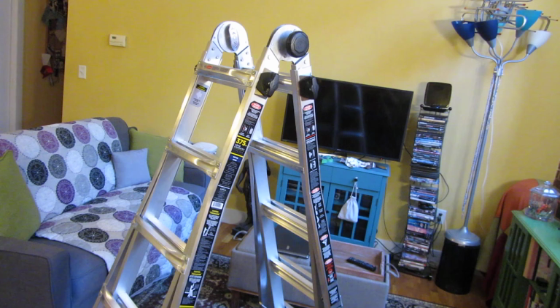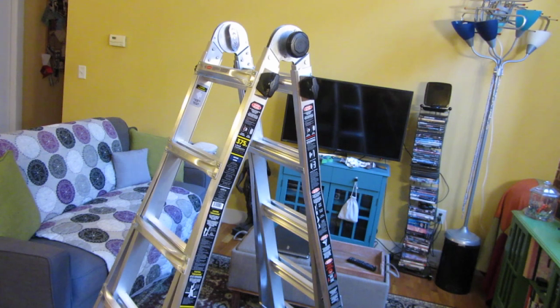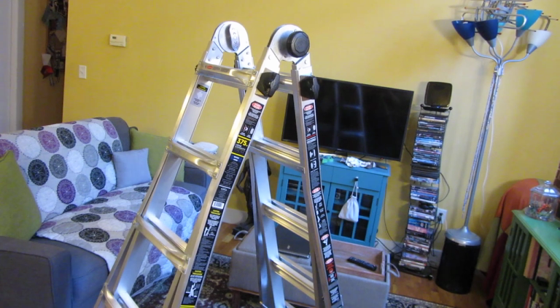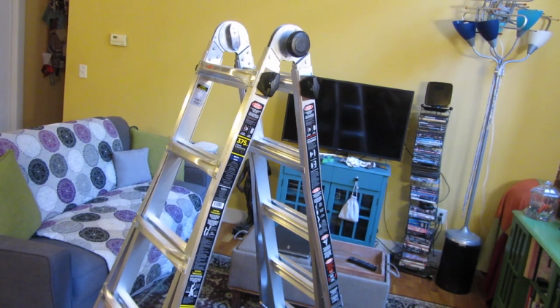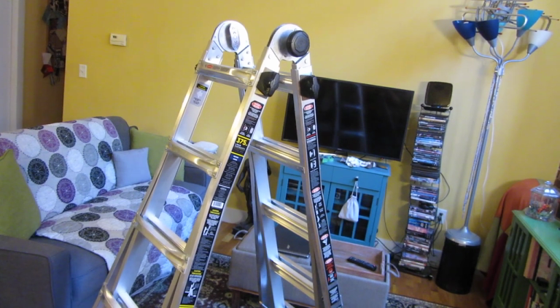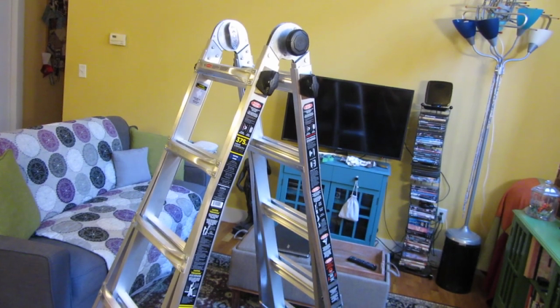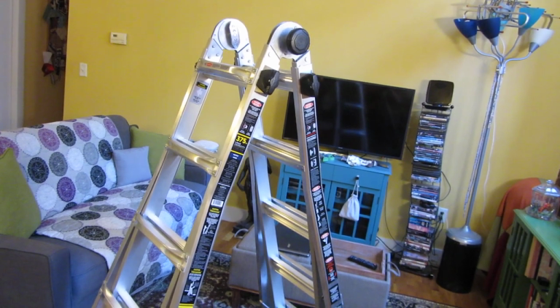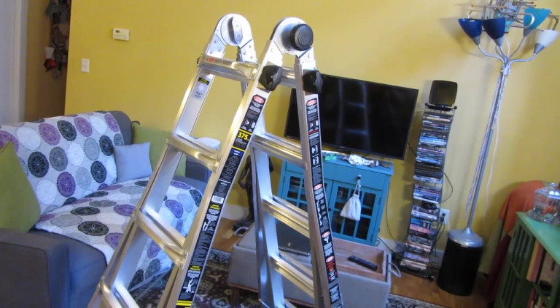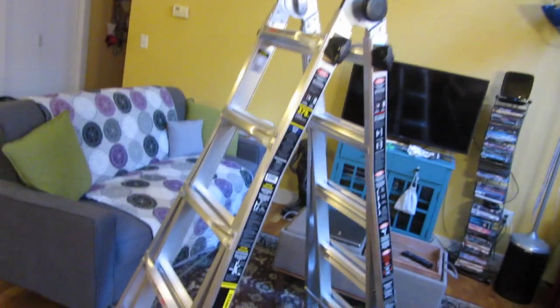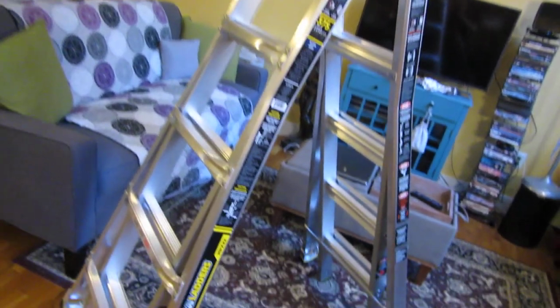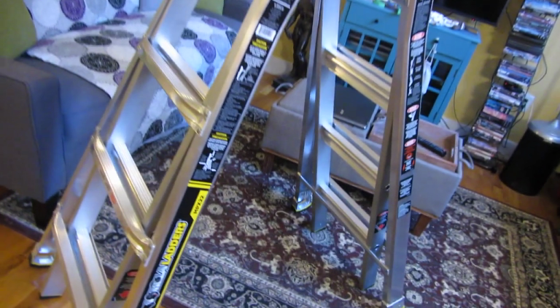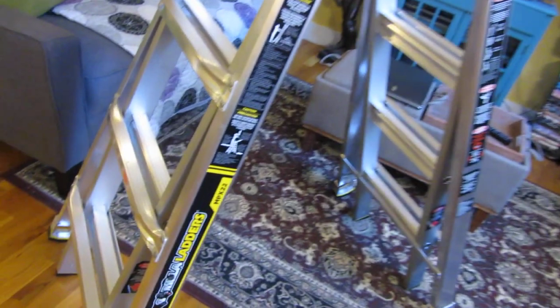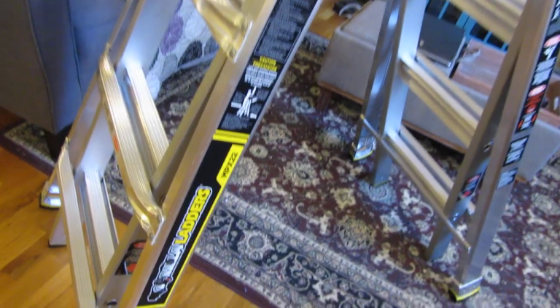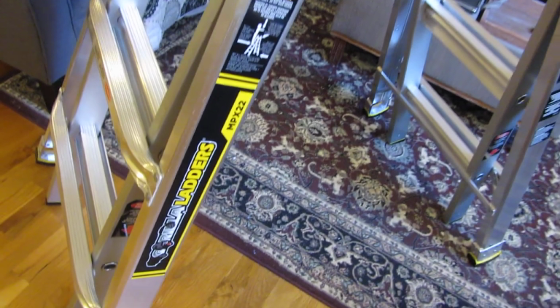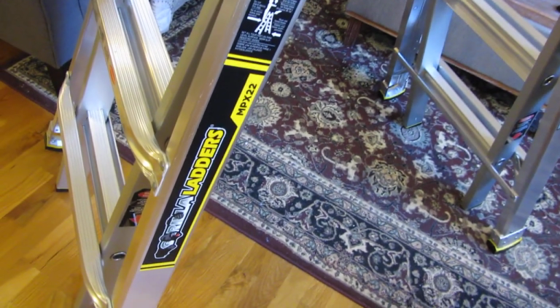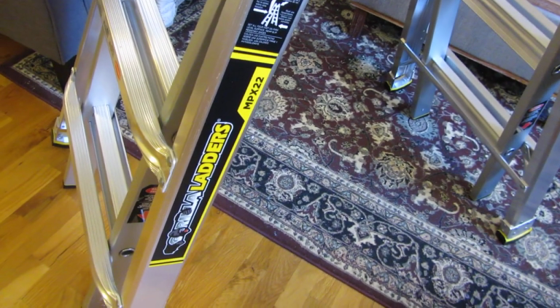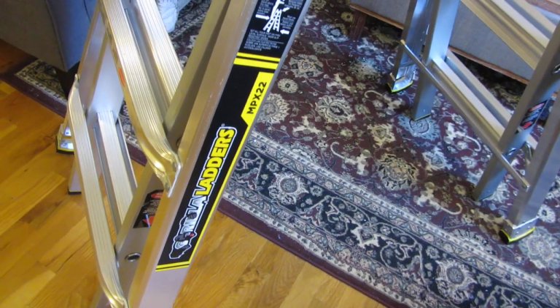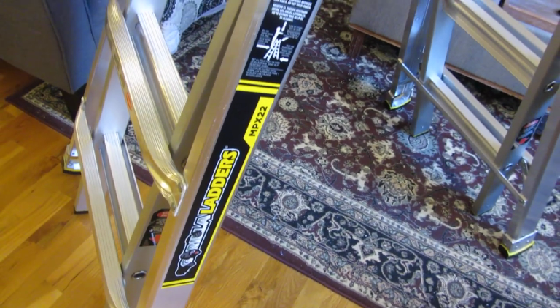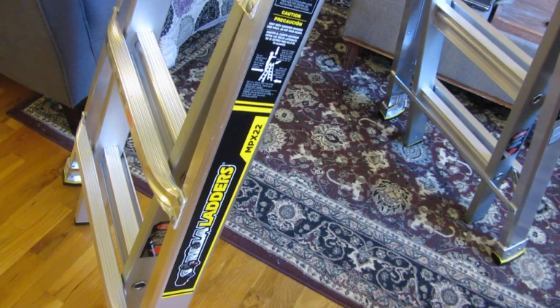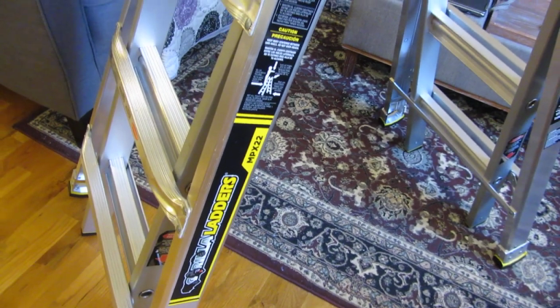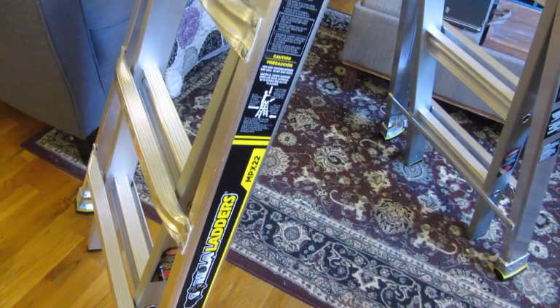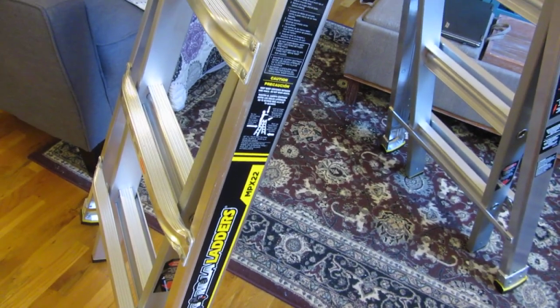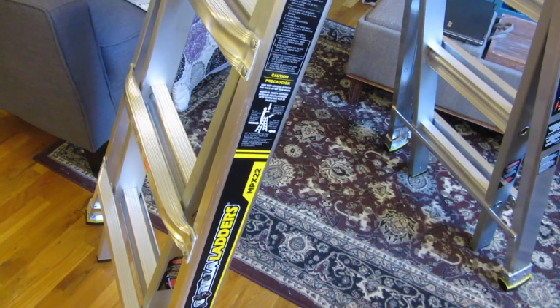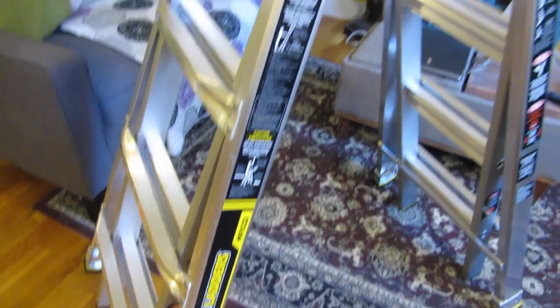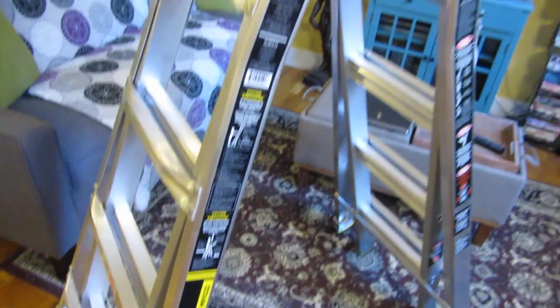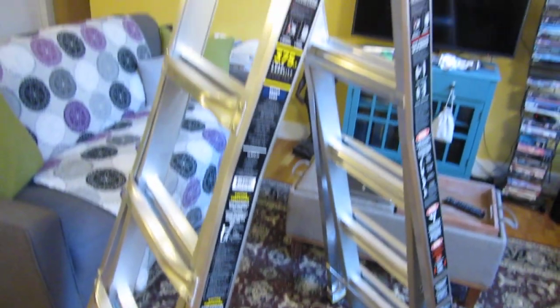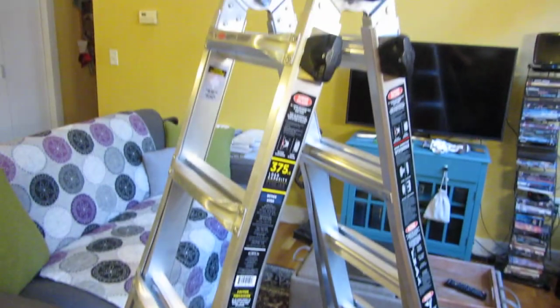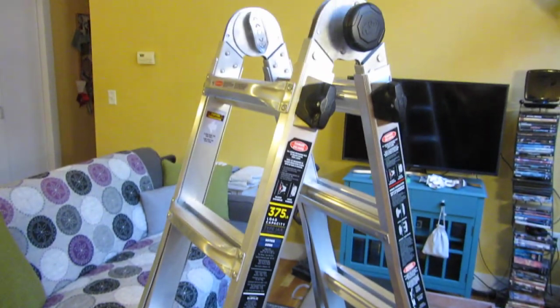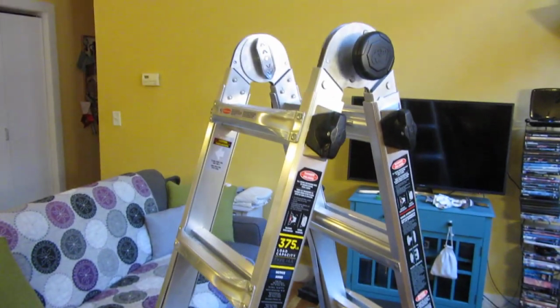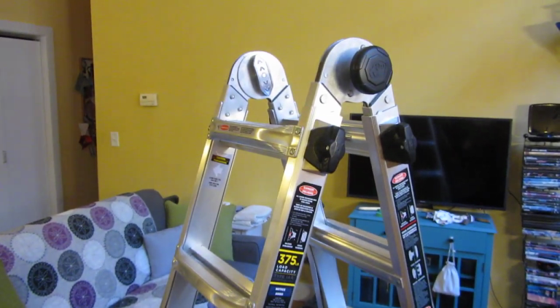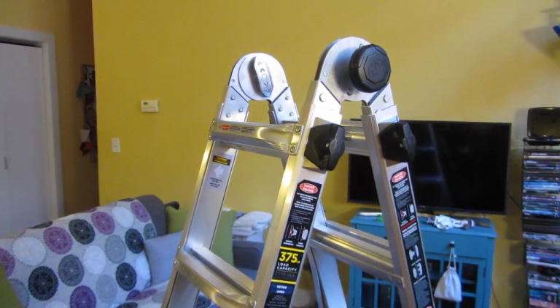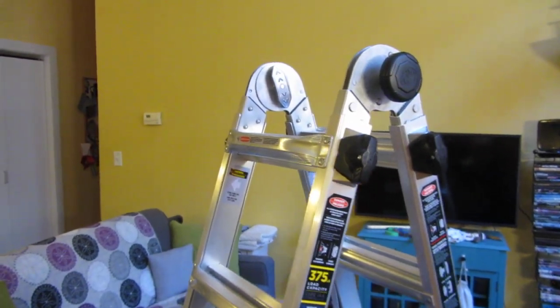Hi, so what I got here is the Gorilla Ladders MPX-22, and I'm going to show you a close-up of the mechanism and also the rungs and what makes it stable. Let me go ahead and show you the build quality here.